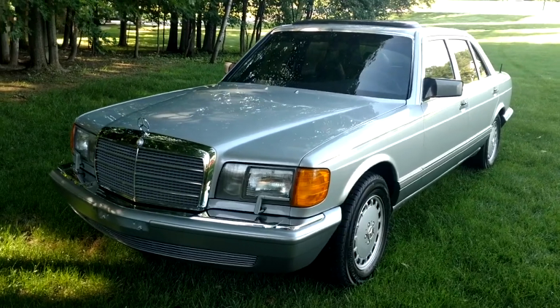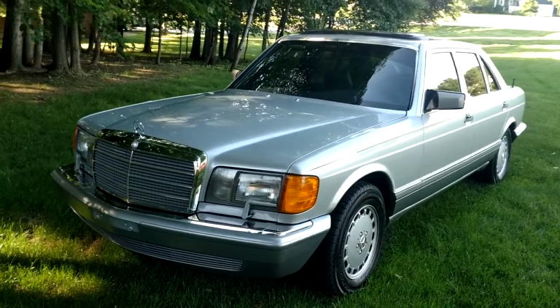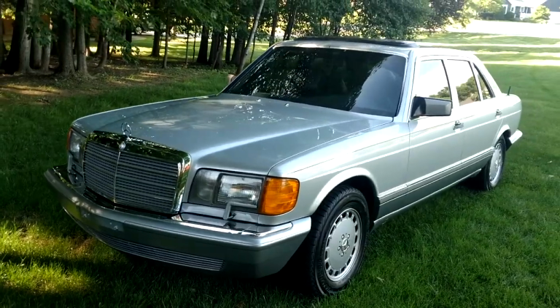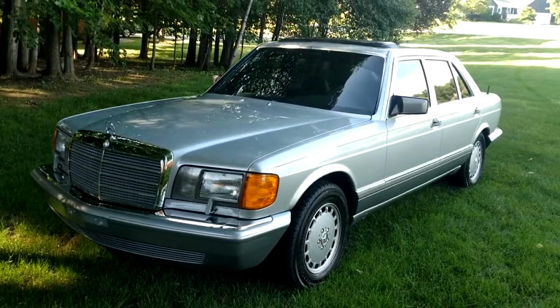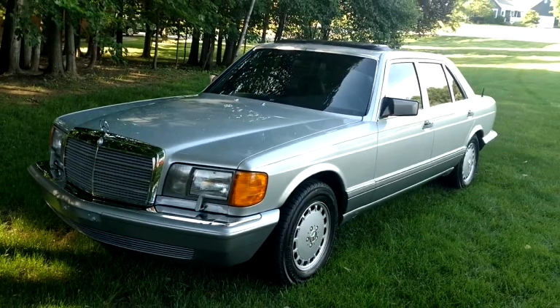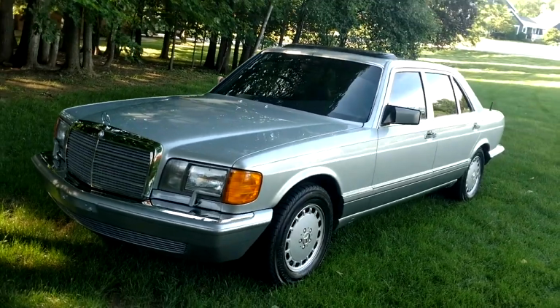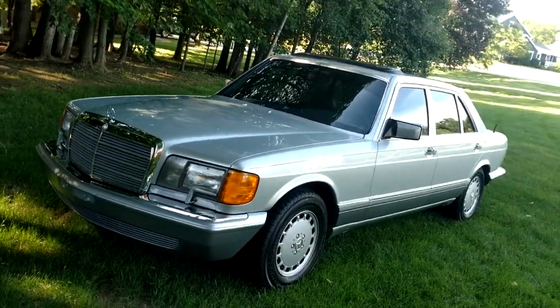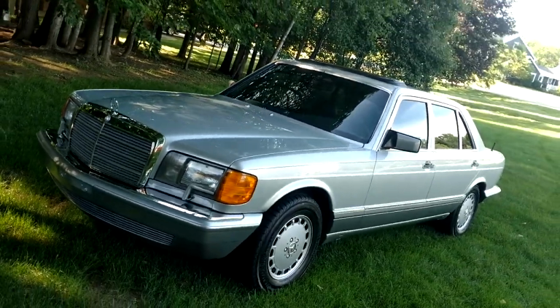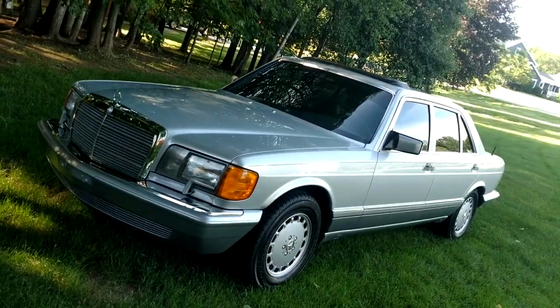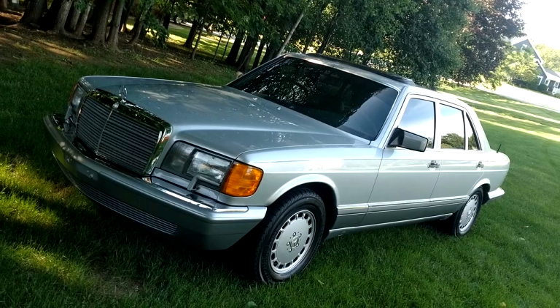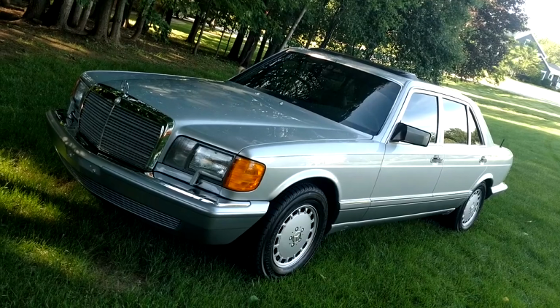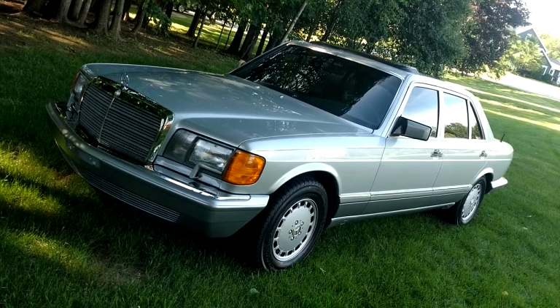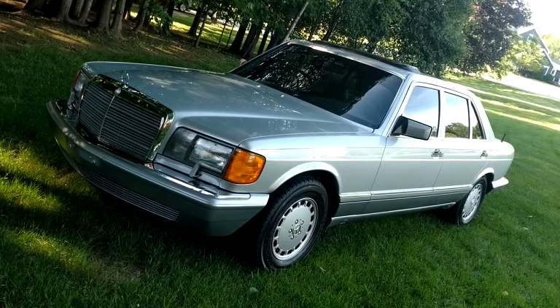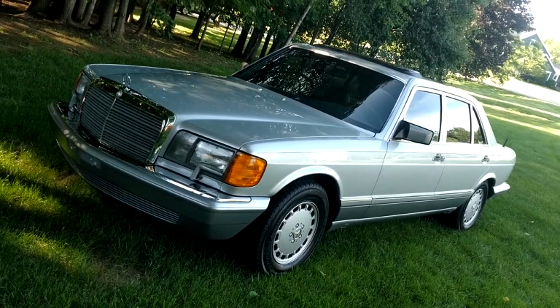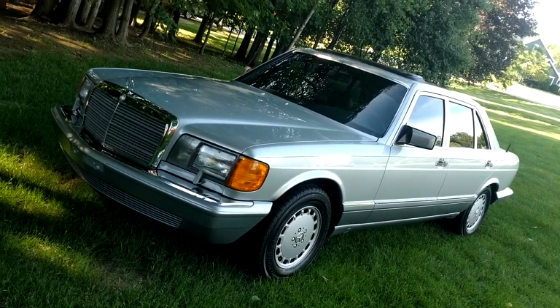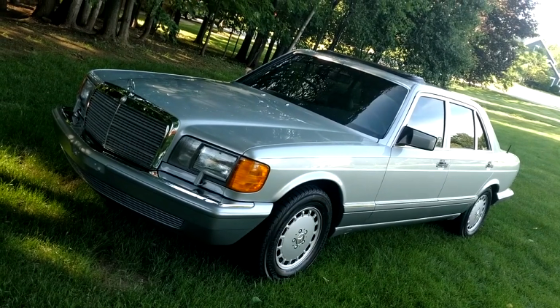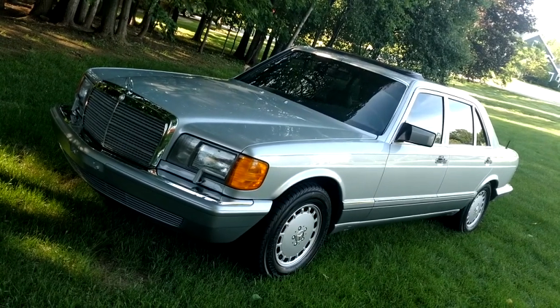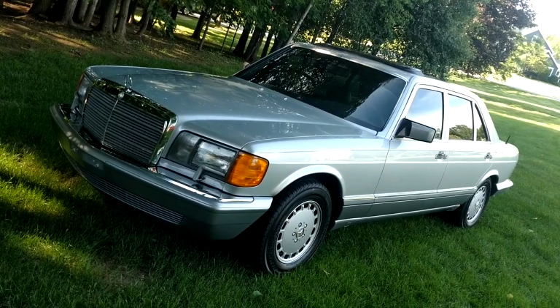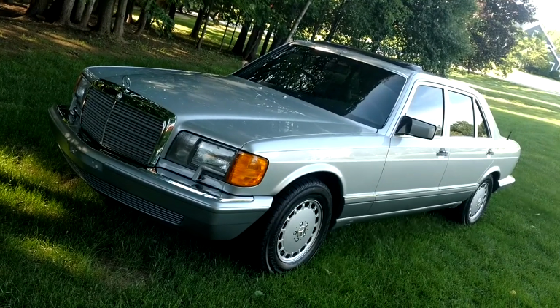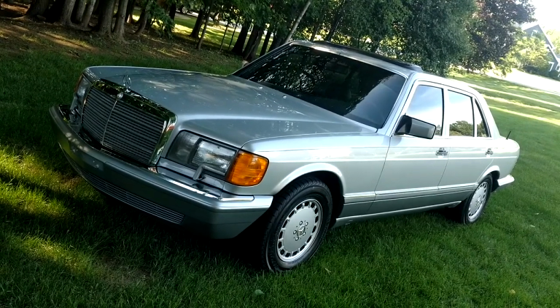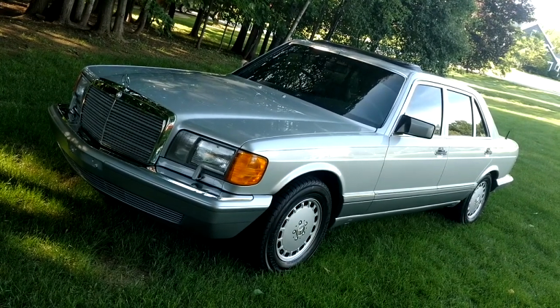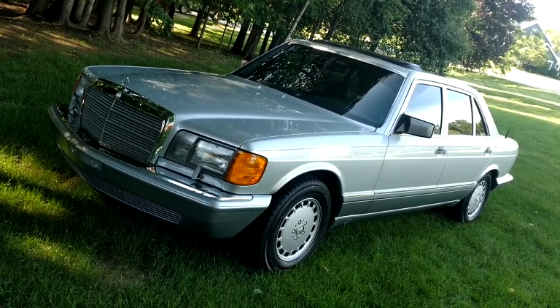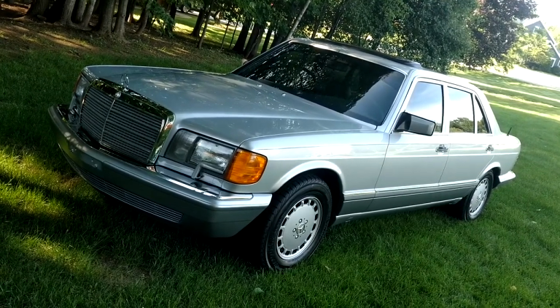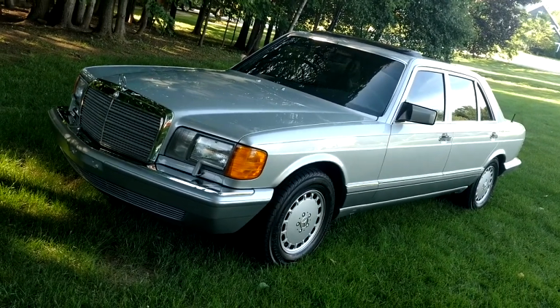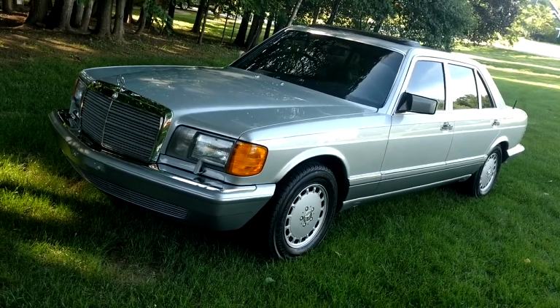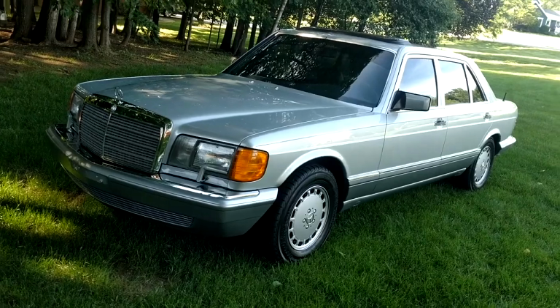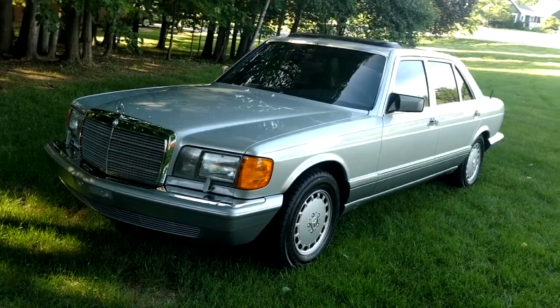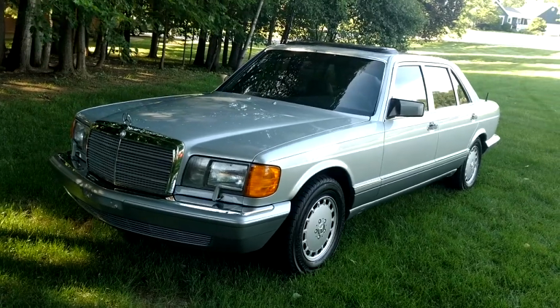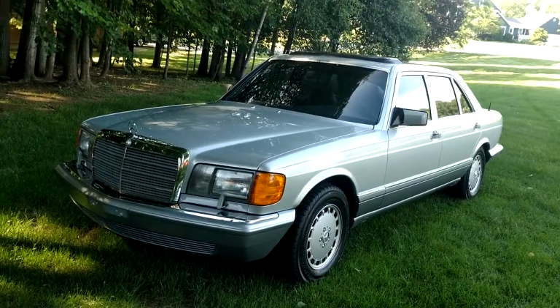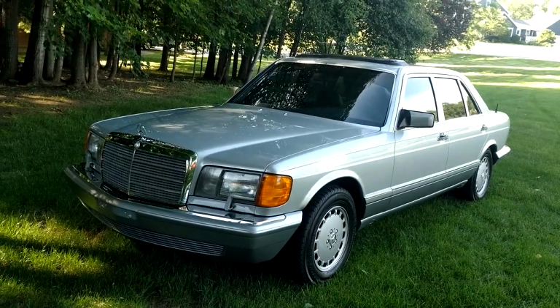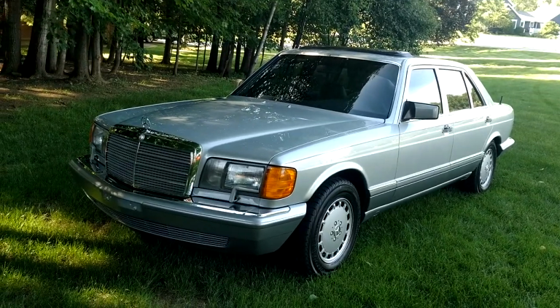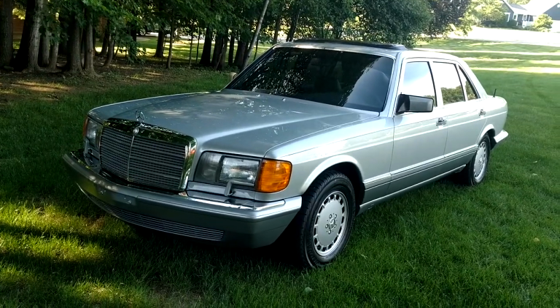I have quite a few of these actually — I've got five altogether in my collection. Two of them are SECs and three of them are SELs, and I'm going to sell my SELs.